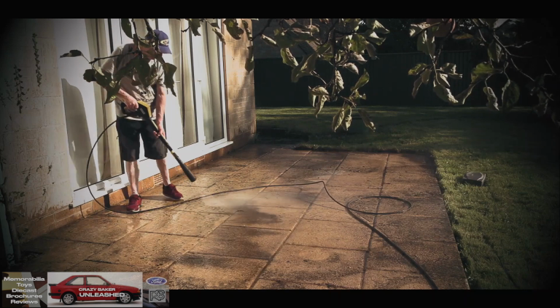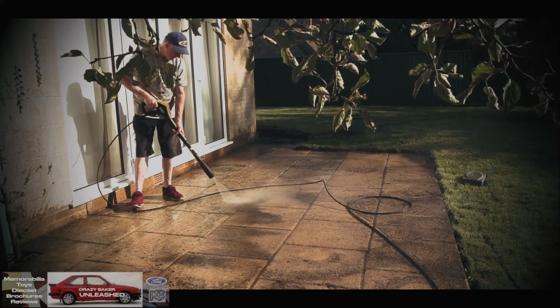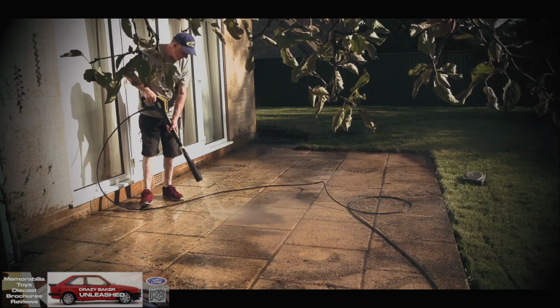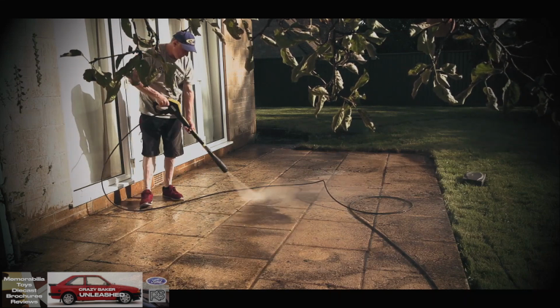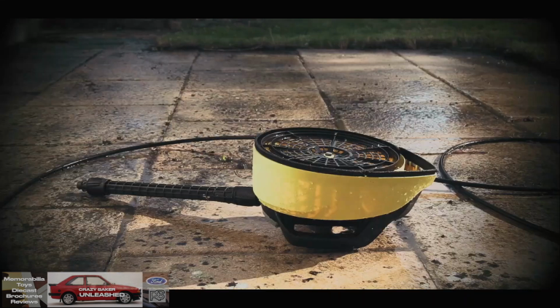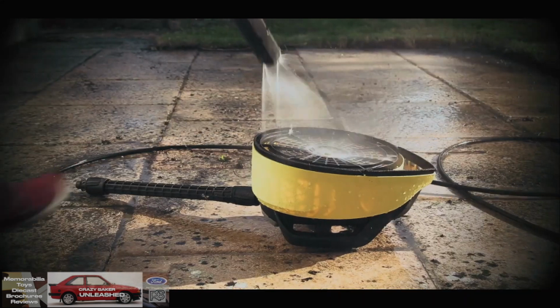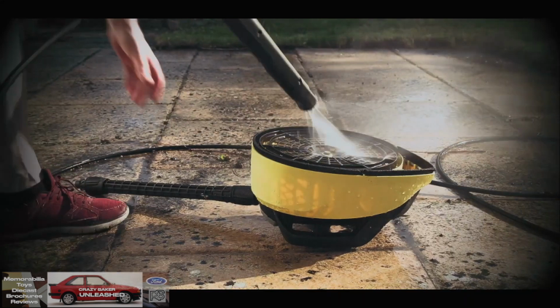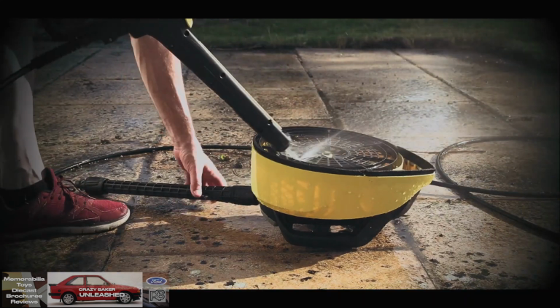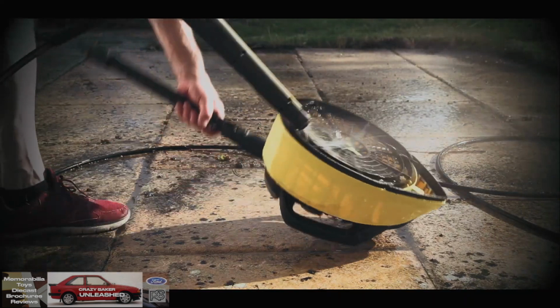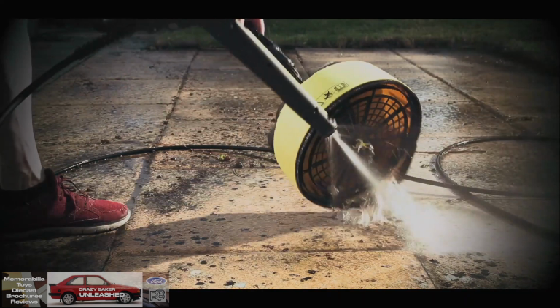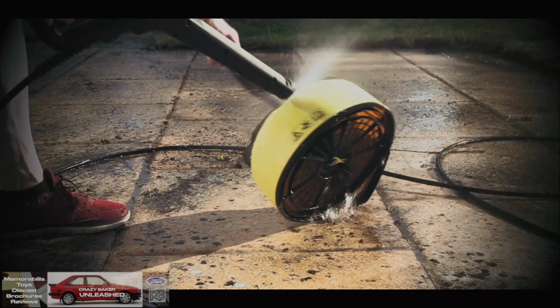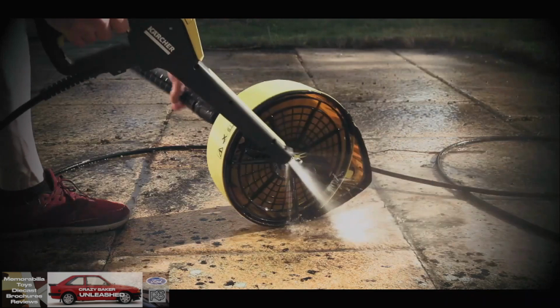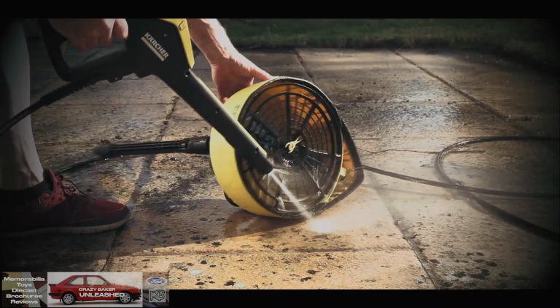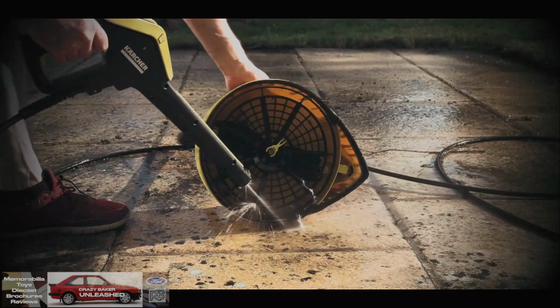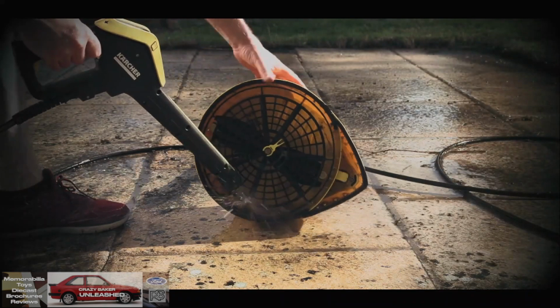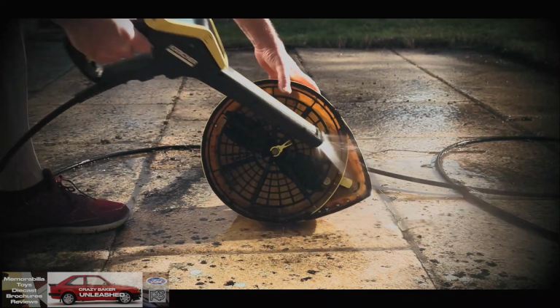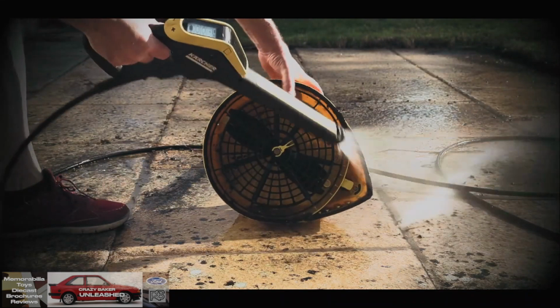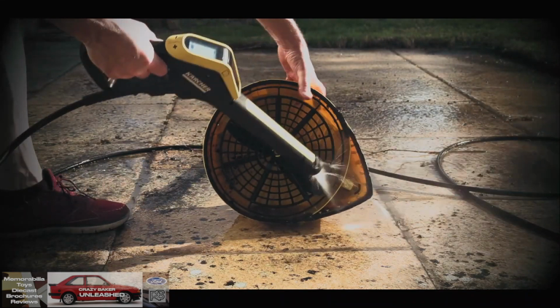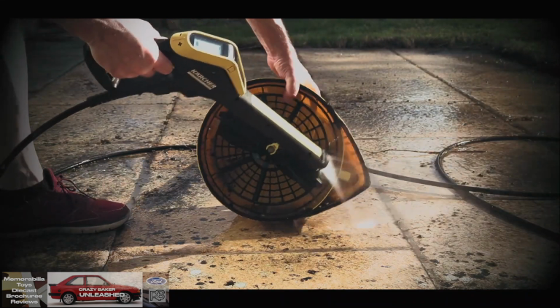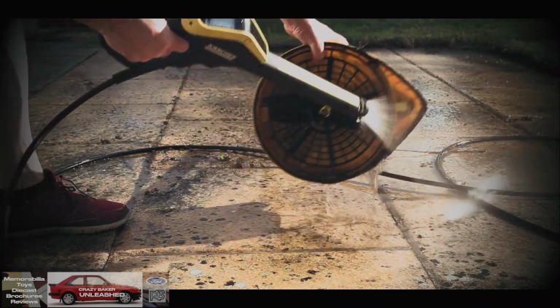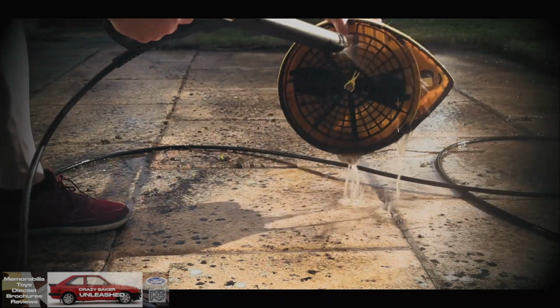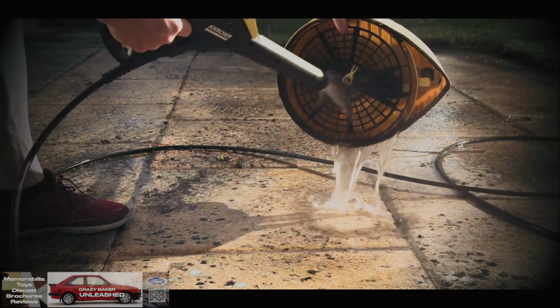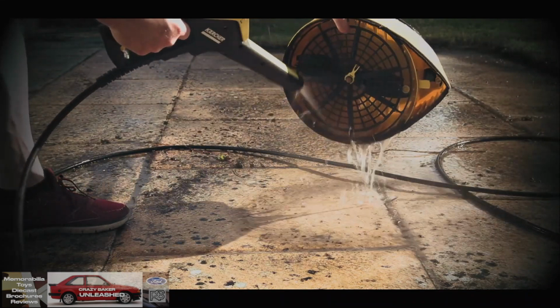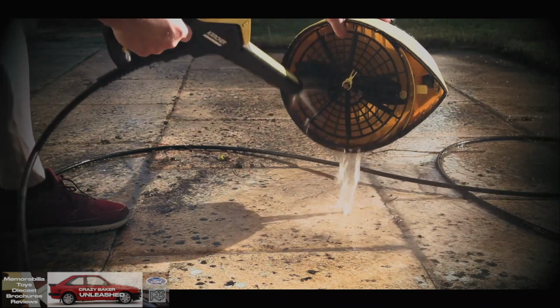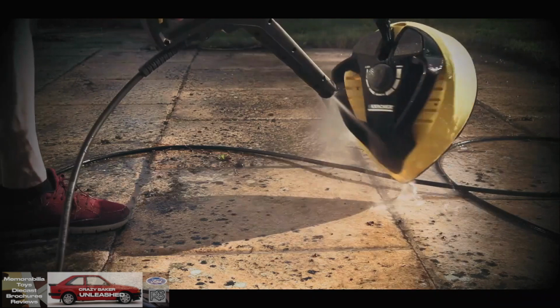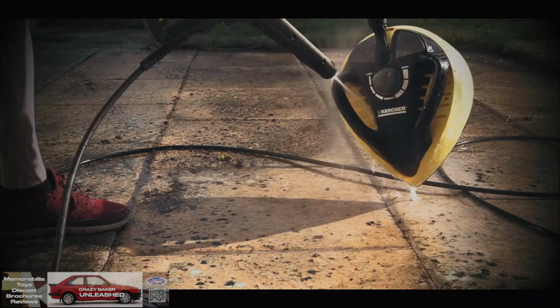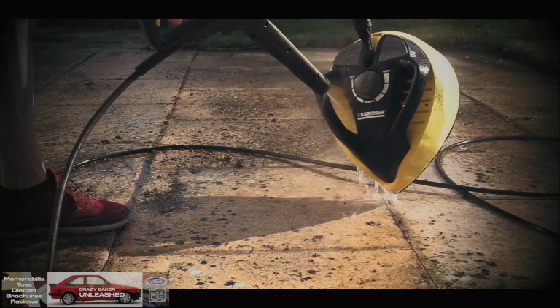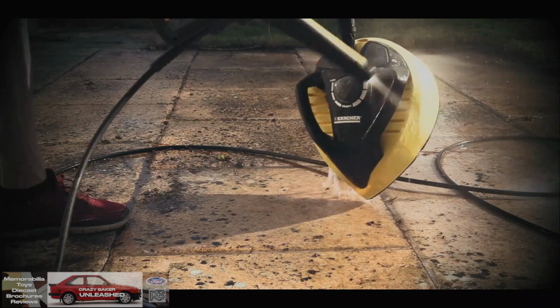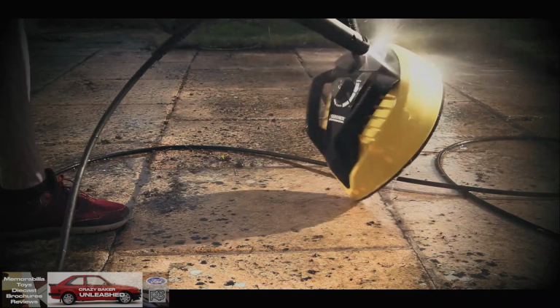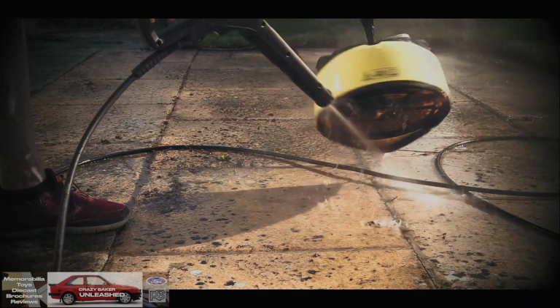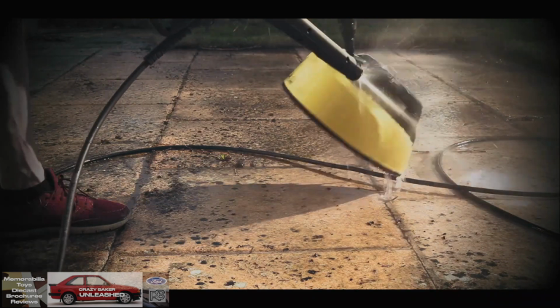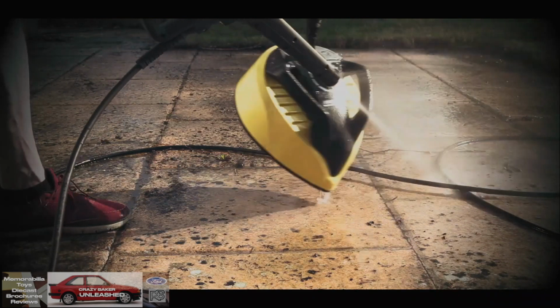Now for cleaning your surface cleaner, all you need is your lance and water and just clean it off. It comes off really easily if you do it straight away. If you leave it lying around it will stick to it.